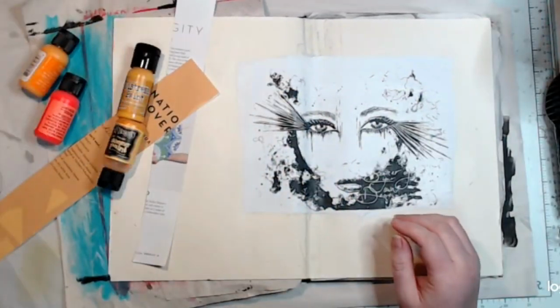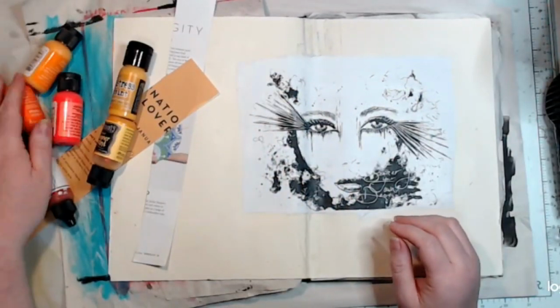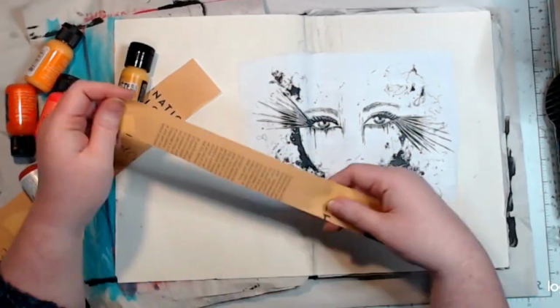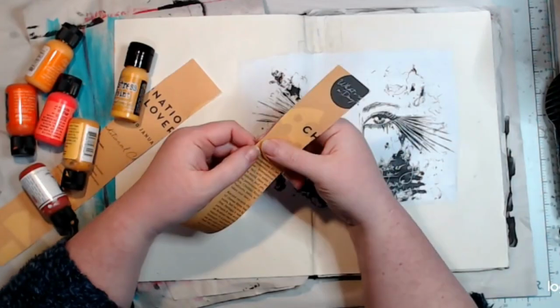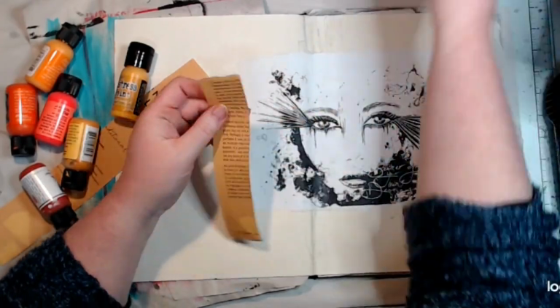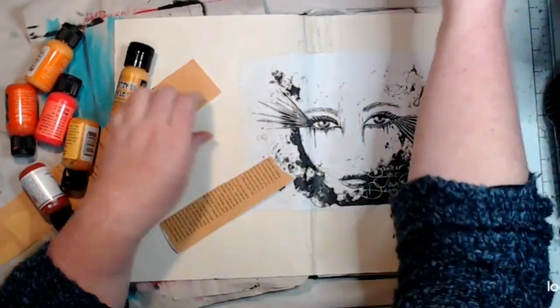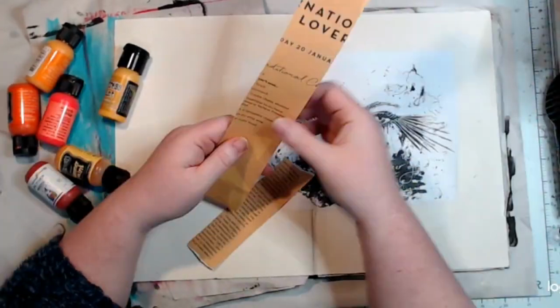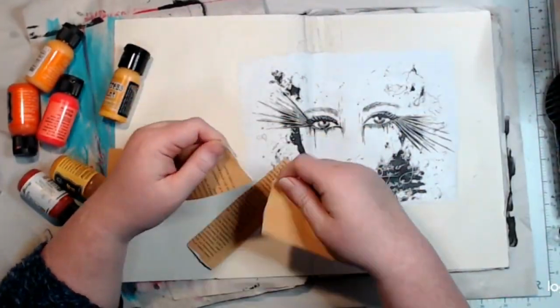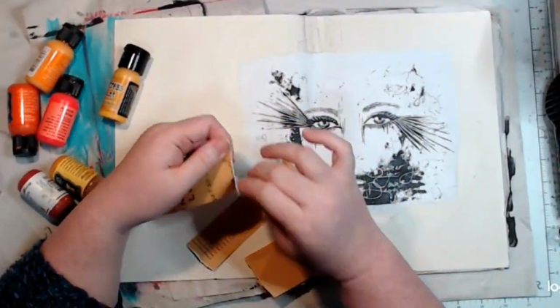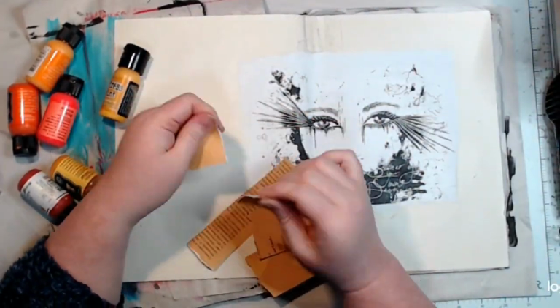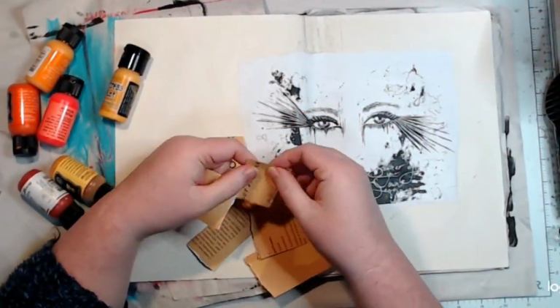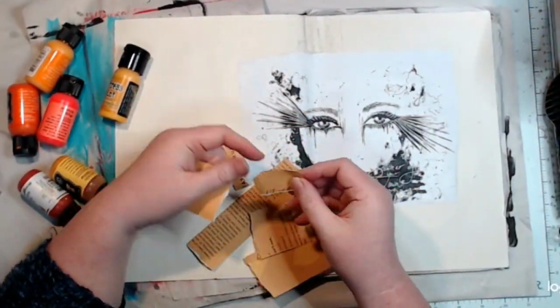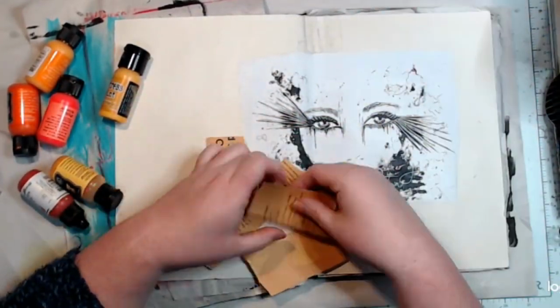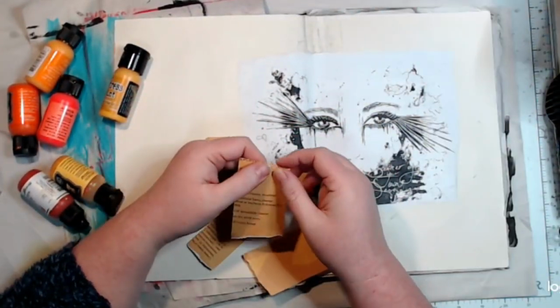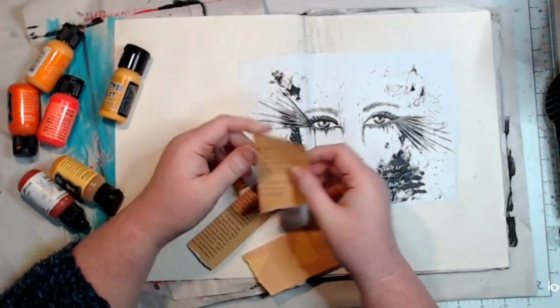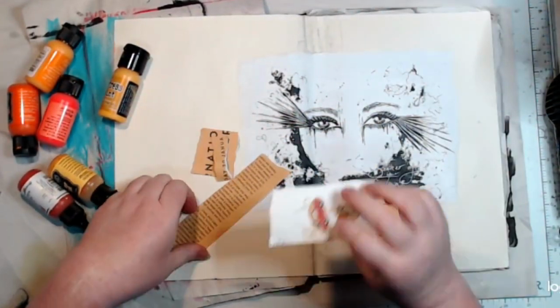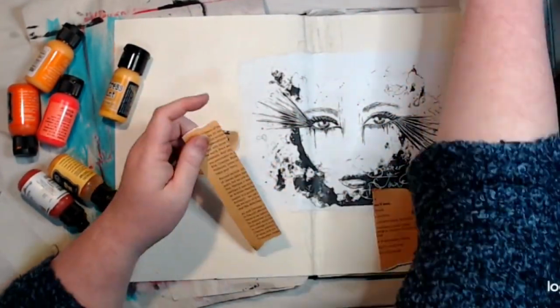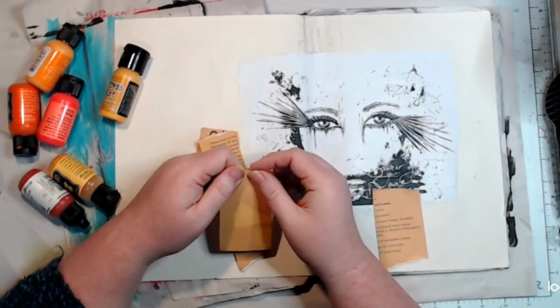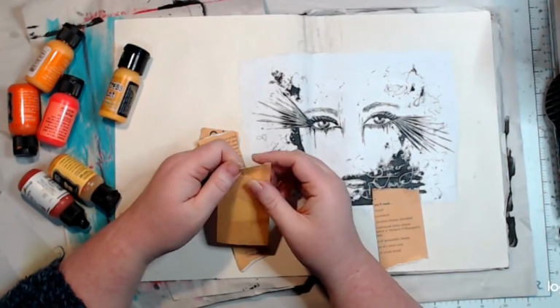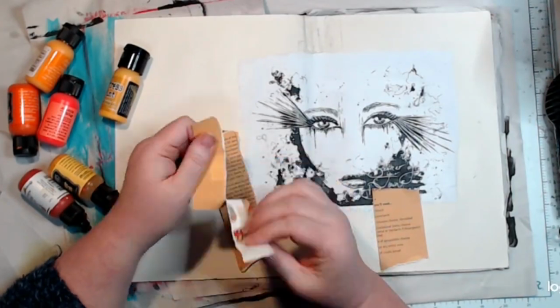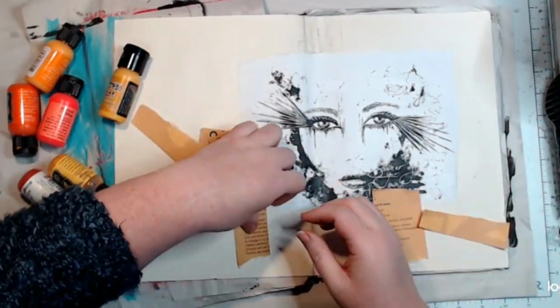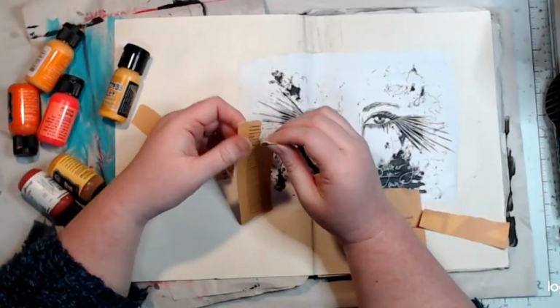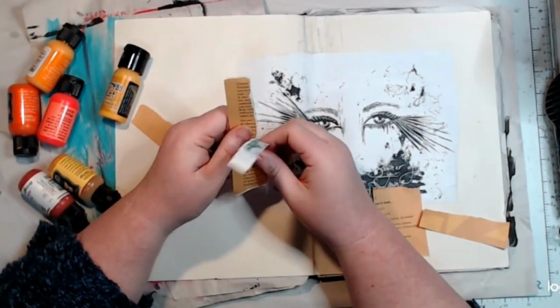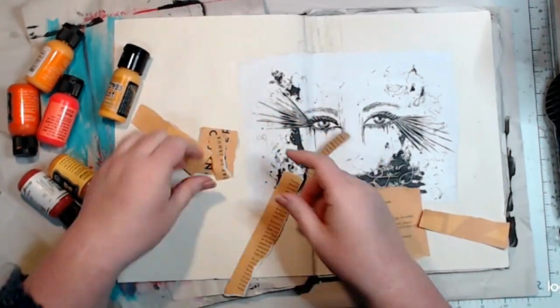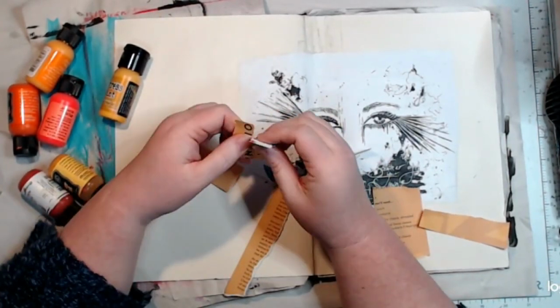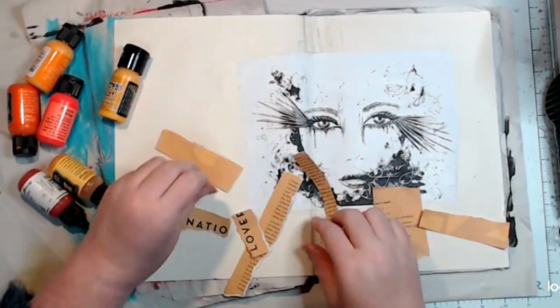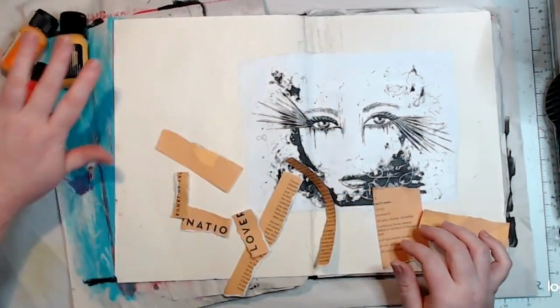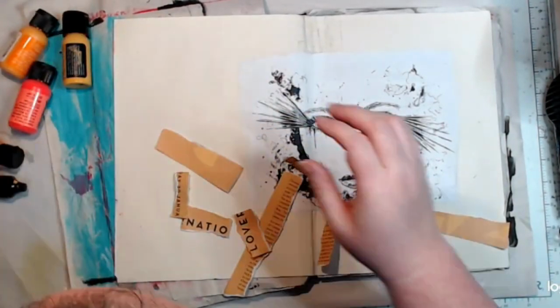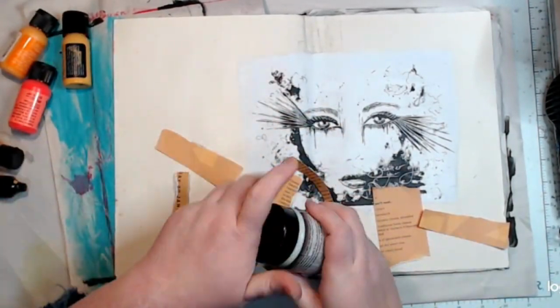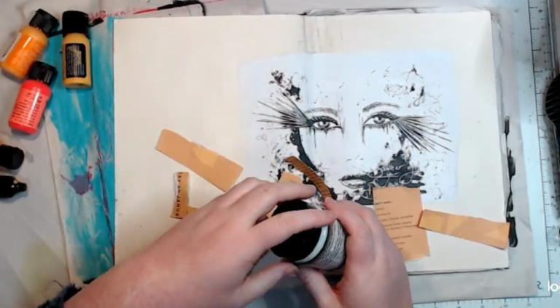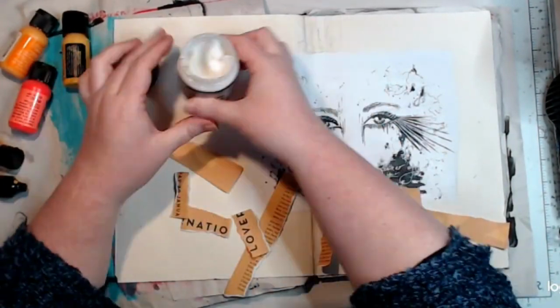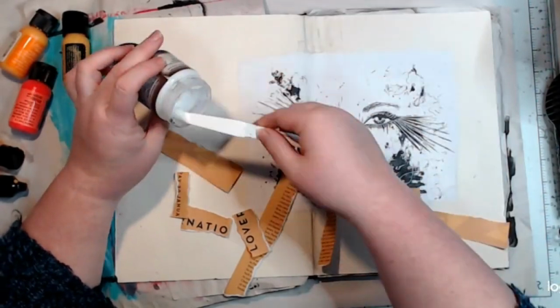If I'd just left it, the gel medium and clear gesso in different parts would have reacted differently to the paint and ink I'm going to add later. Coating the whole page with gesso gives you a level playing field.